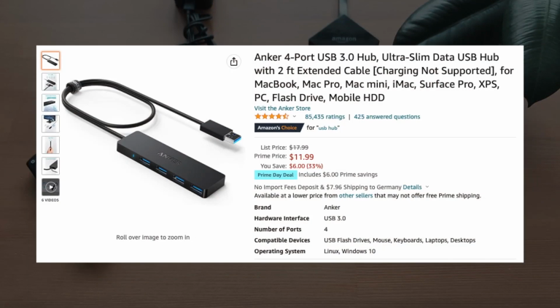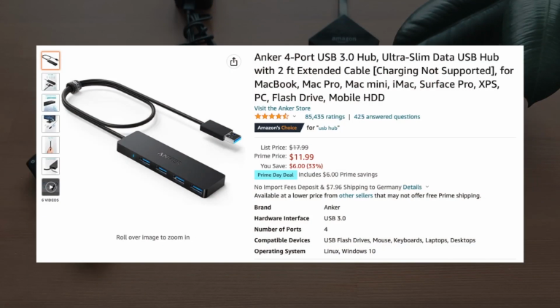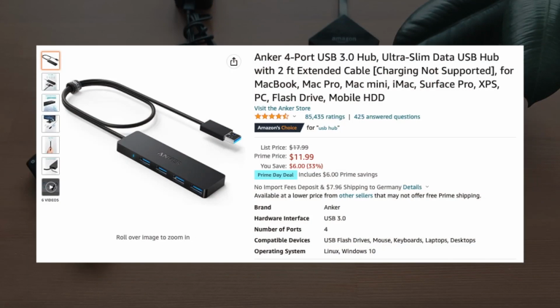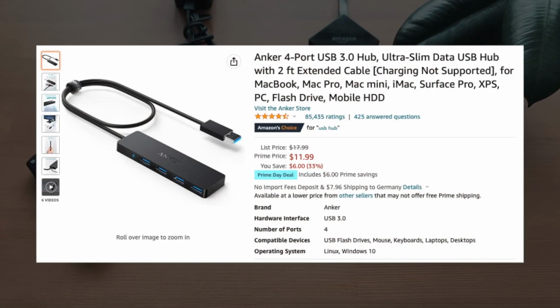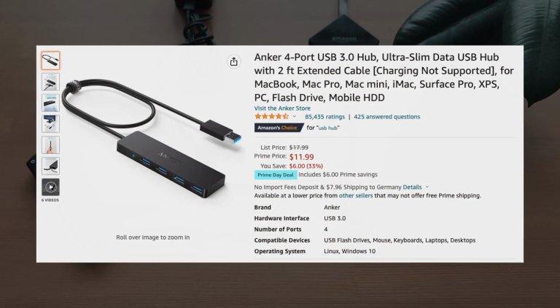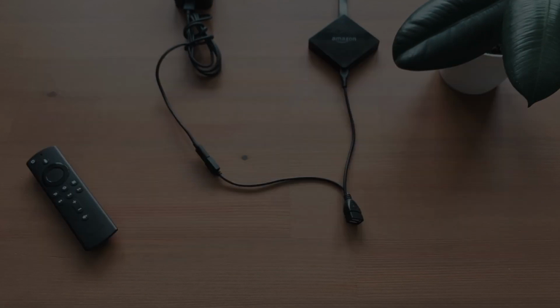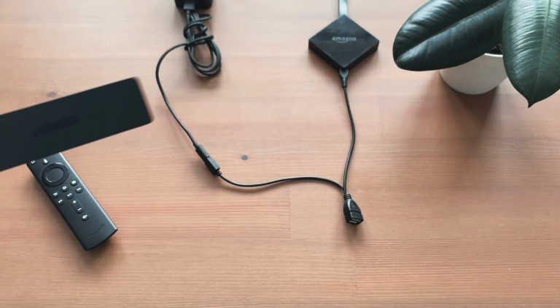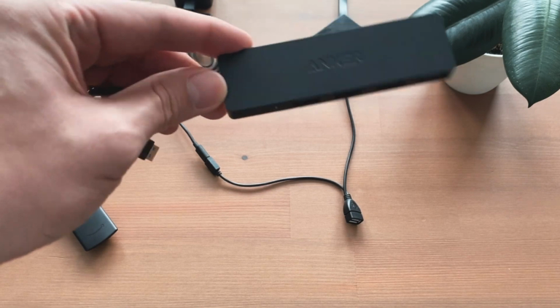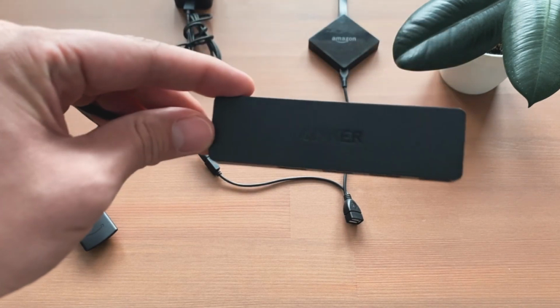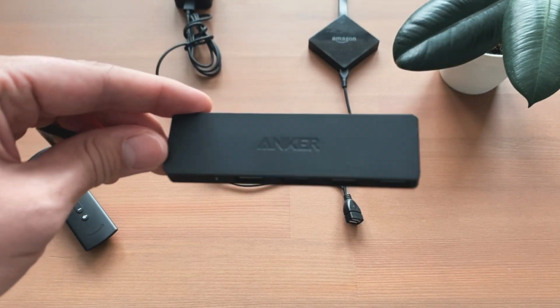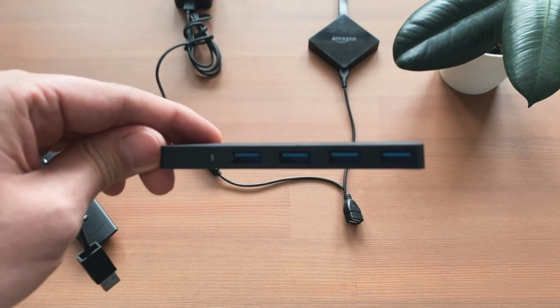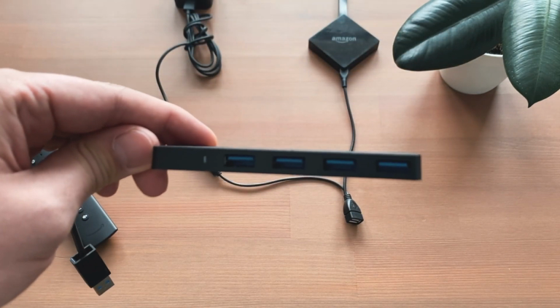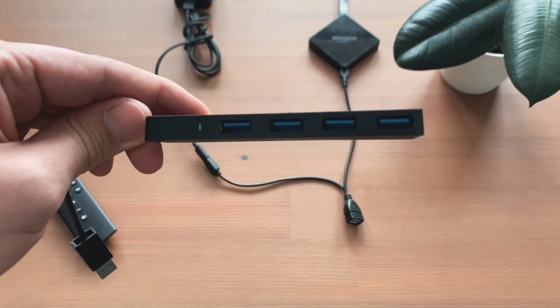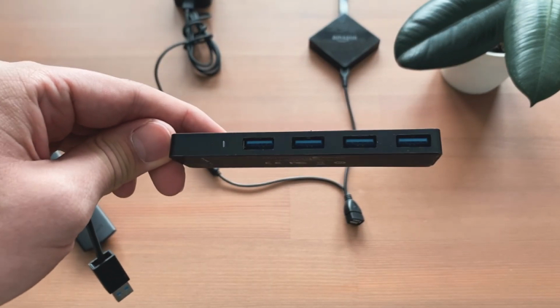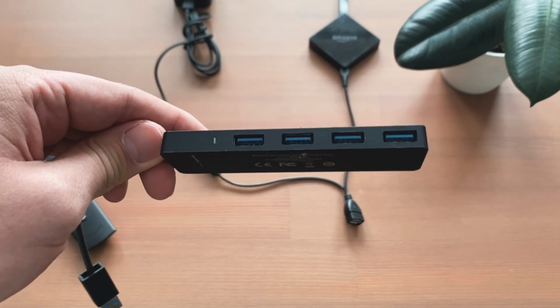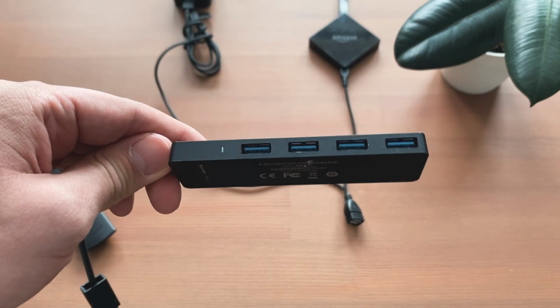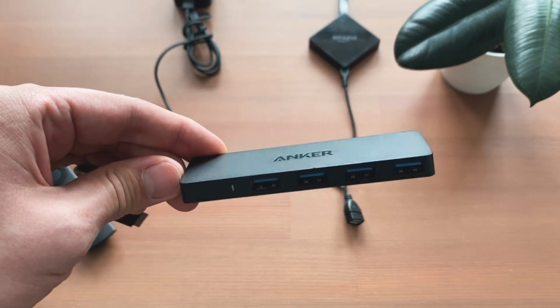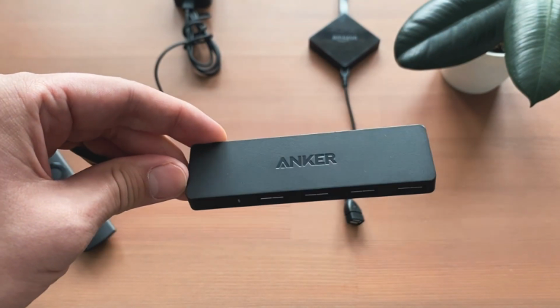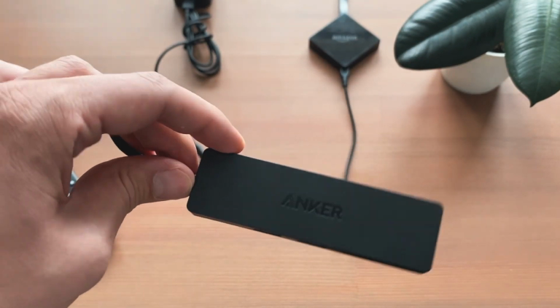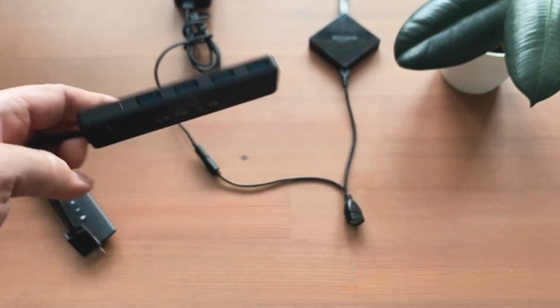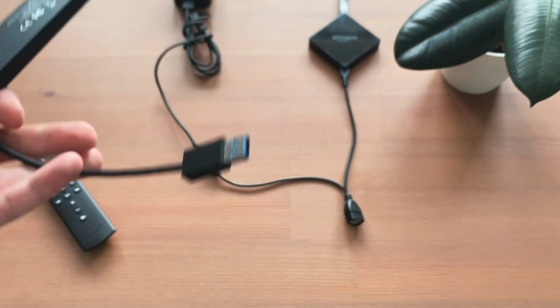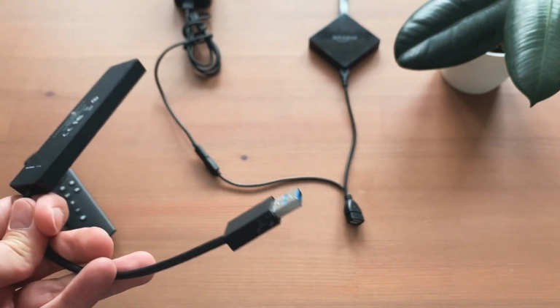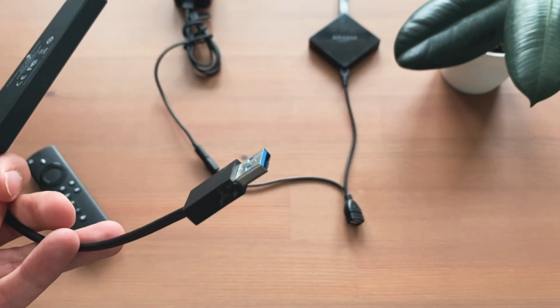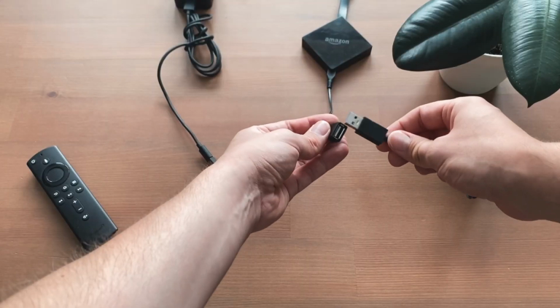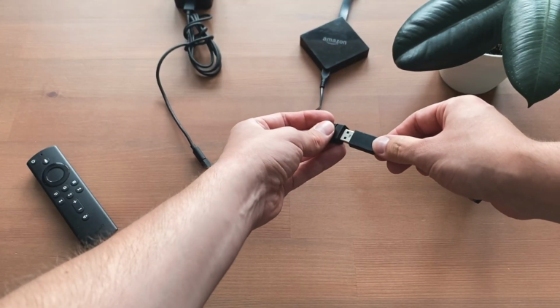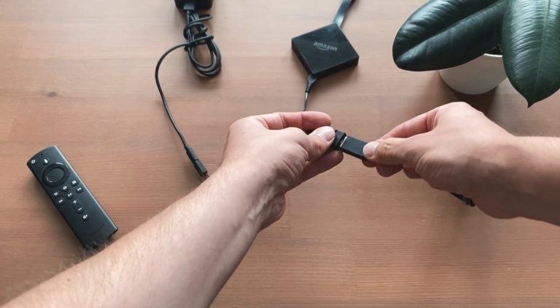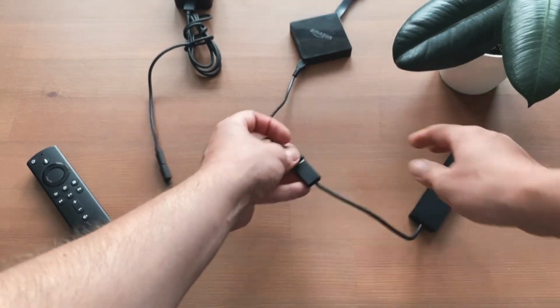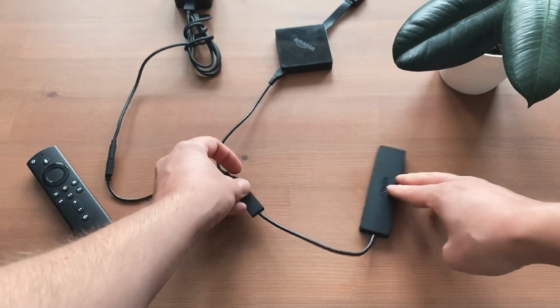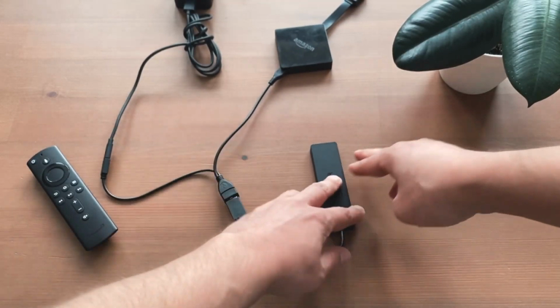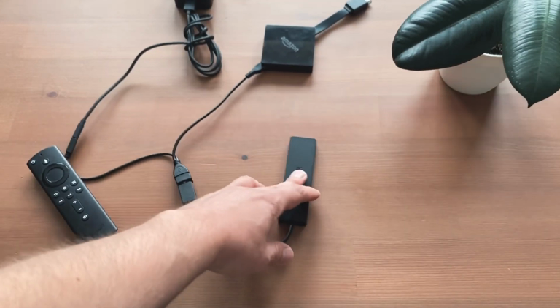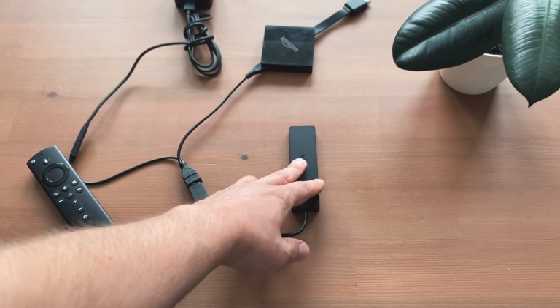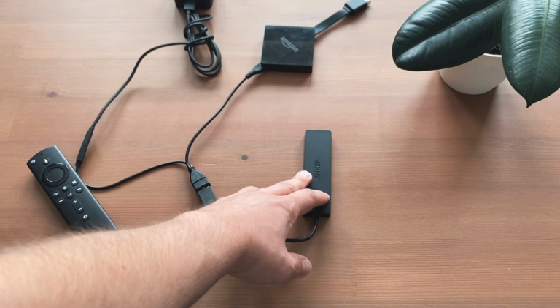If the Wi-Fi connection is bad, there are also hubs with integrated Ethernet ports. The direct connection enables a more stable and faster internet connection. I have linked some useful devices in the video description.